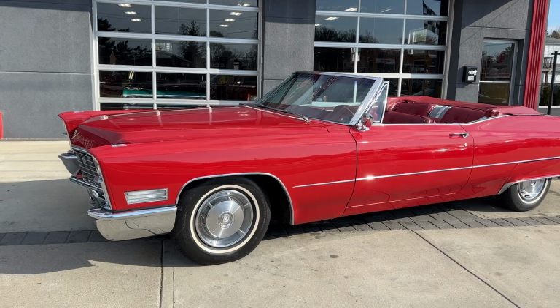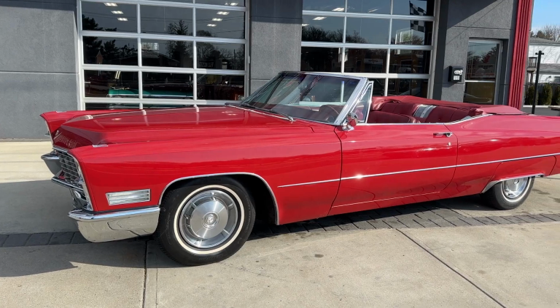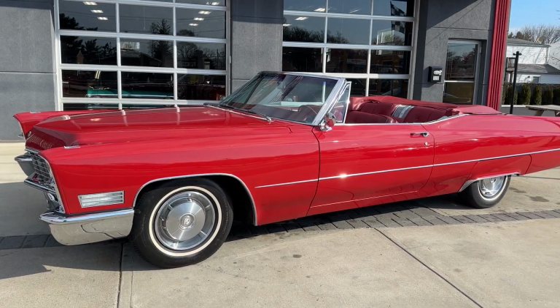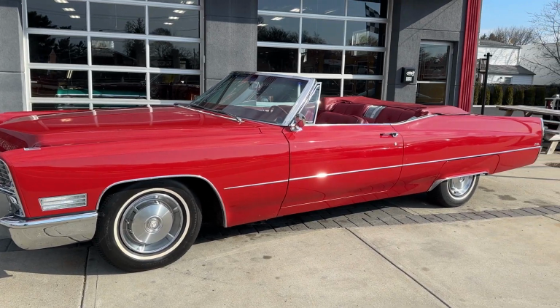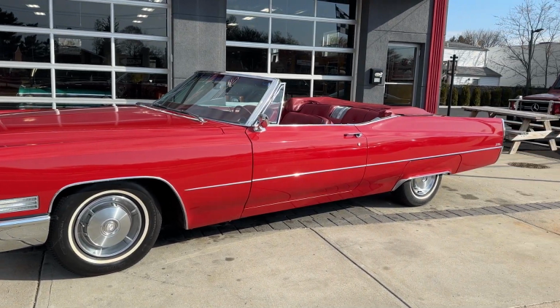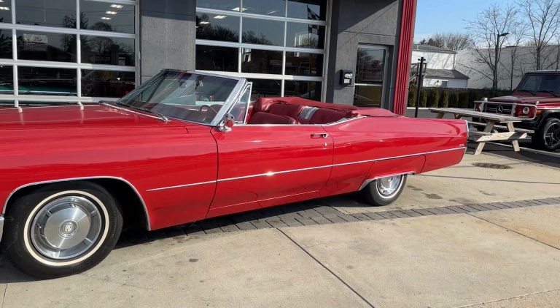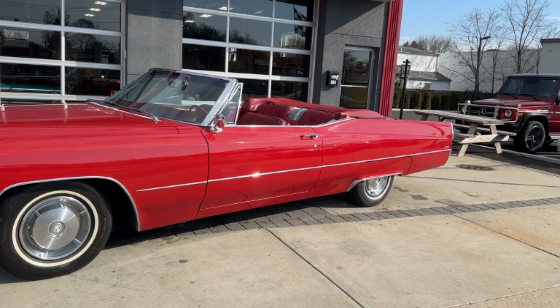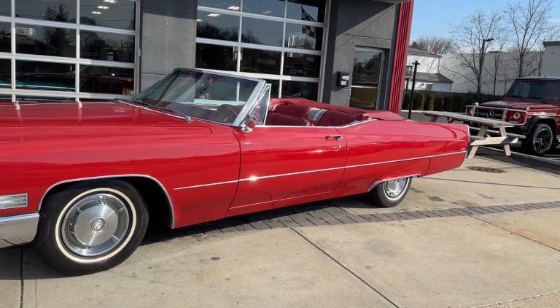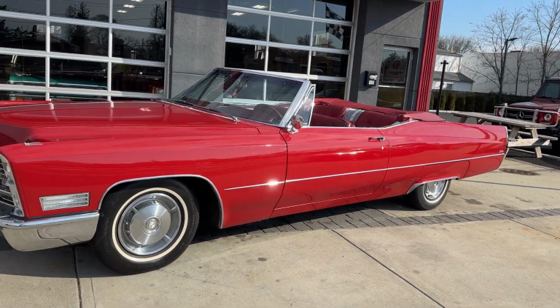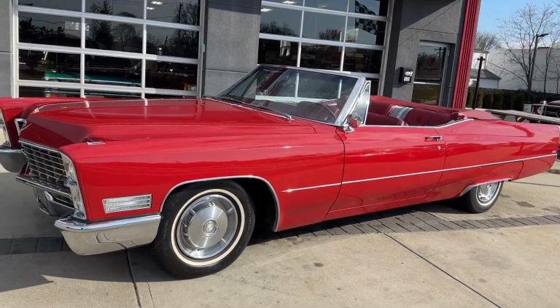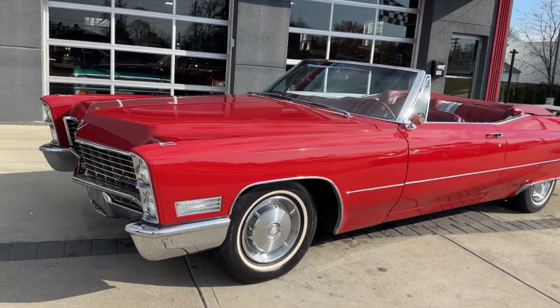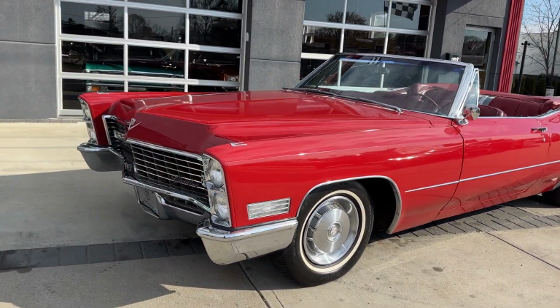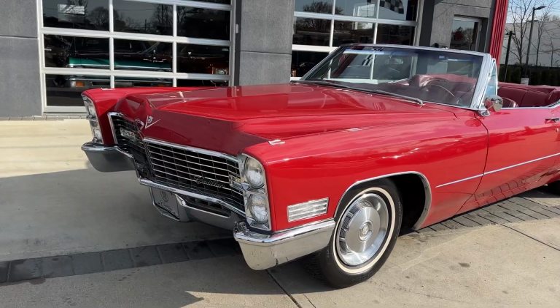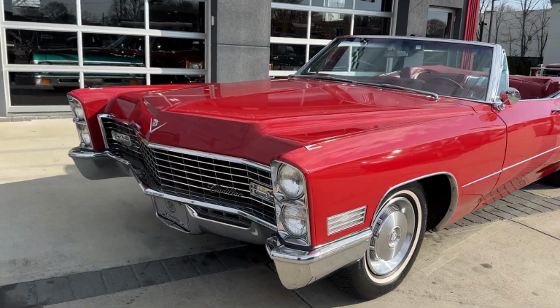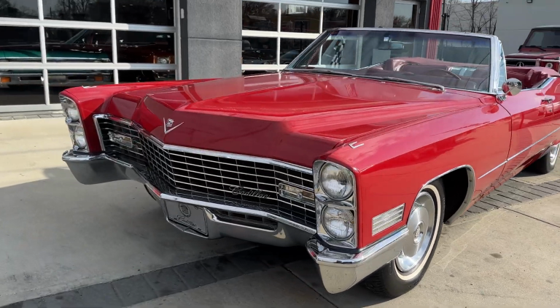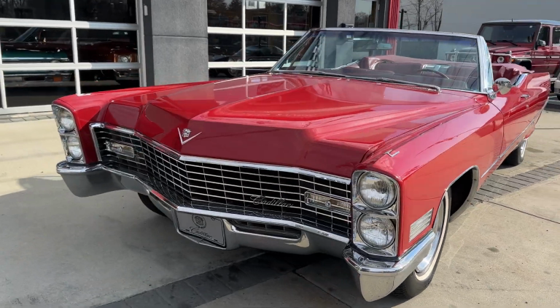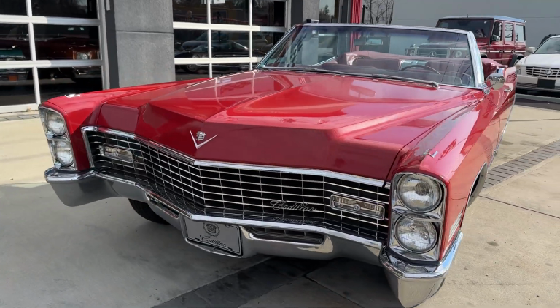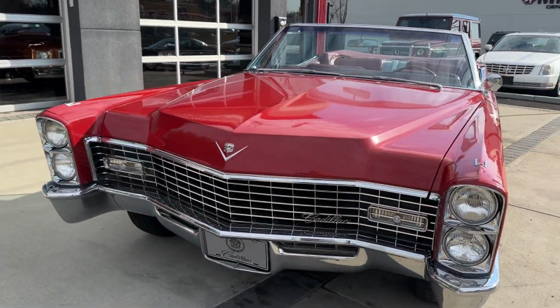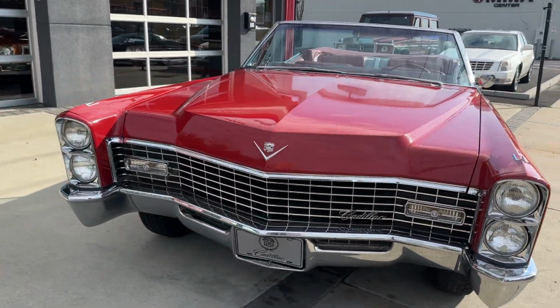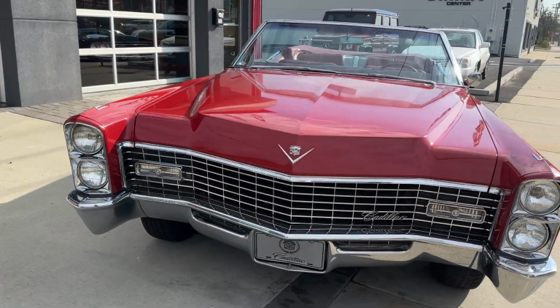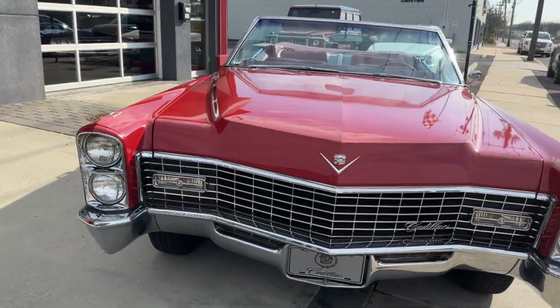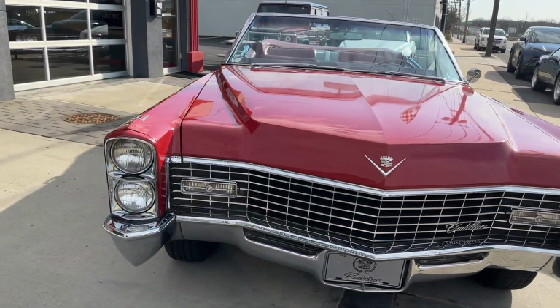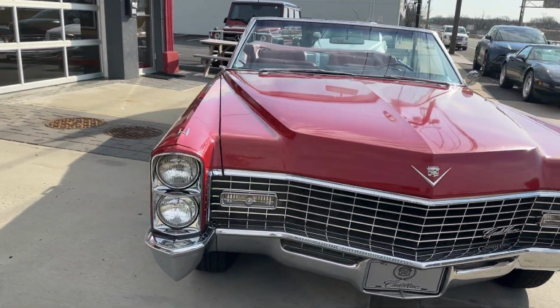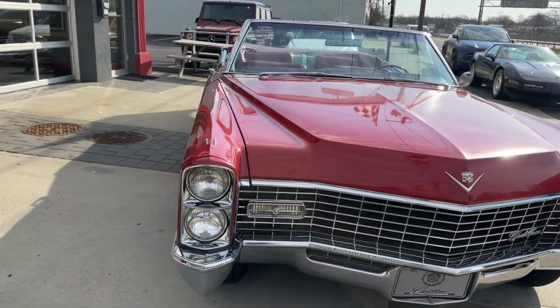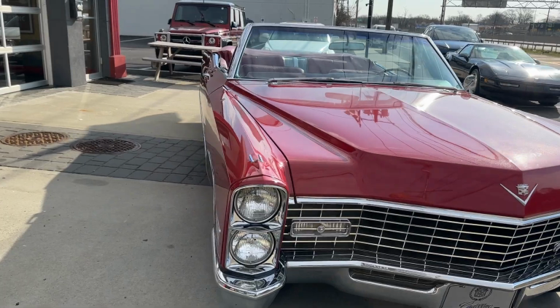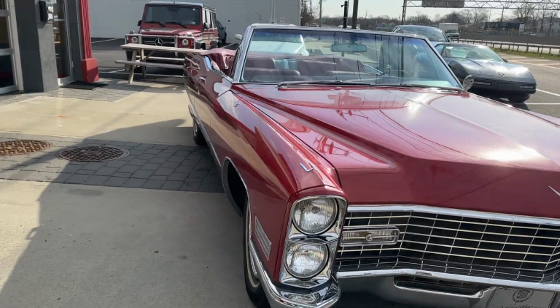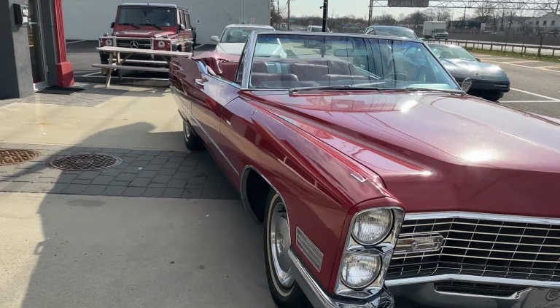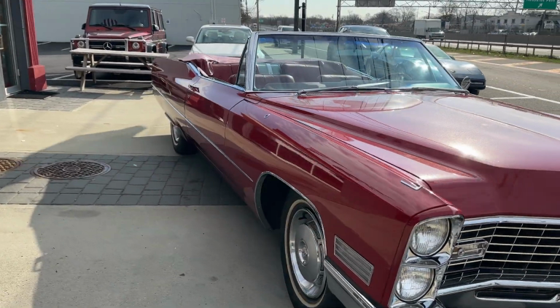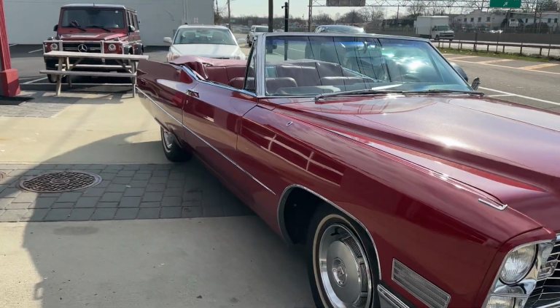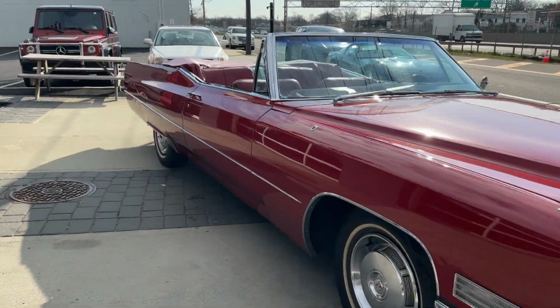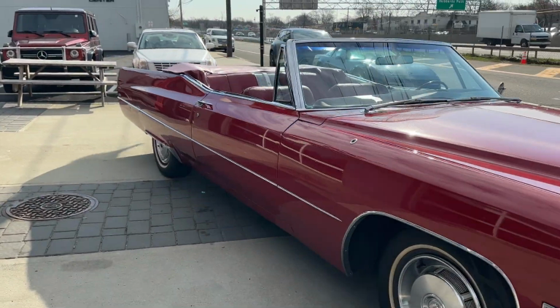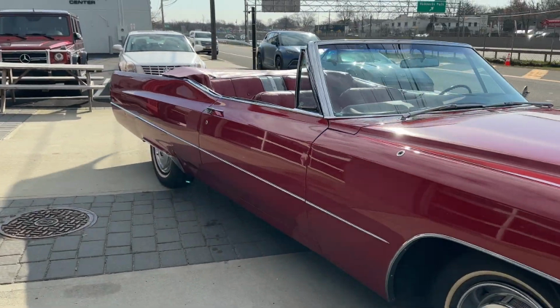Check out this beautiful 1967 Cadillac DeVille Convertible — only 58,000 original miles. The car is absolutely stunning inside and out.